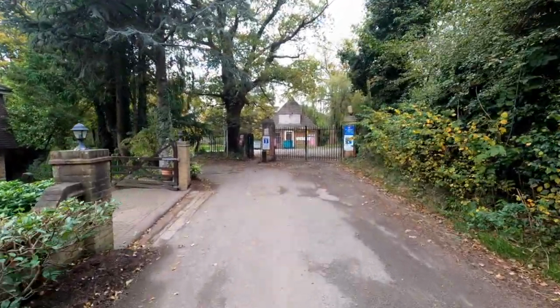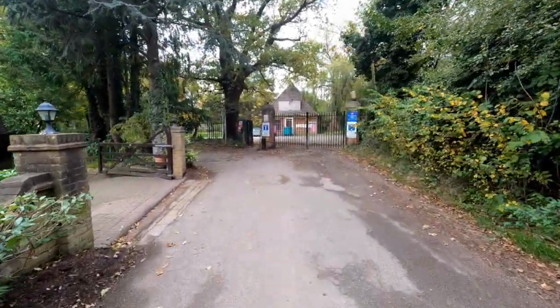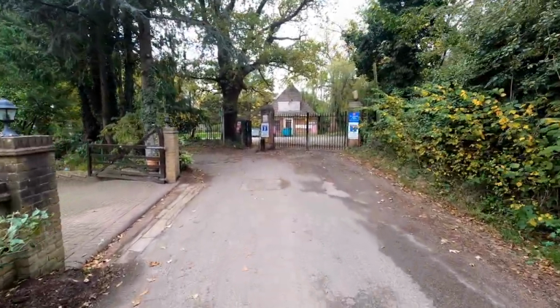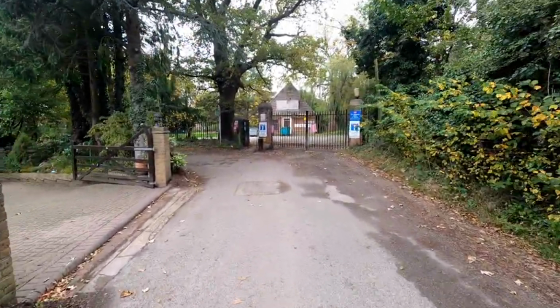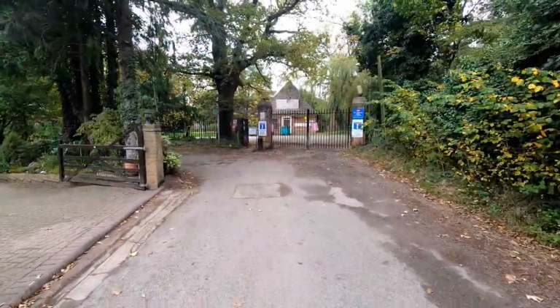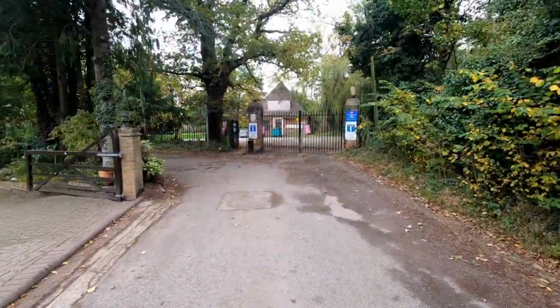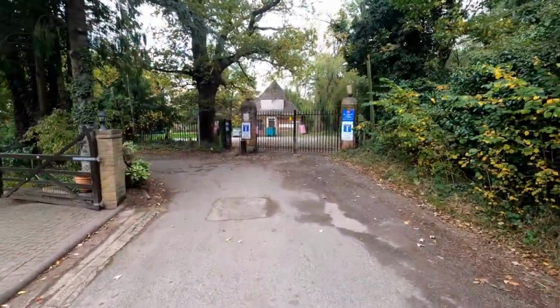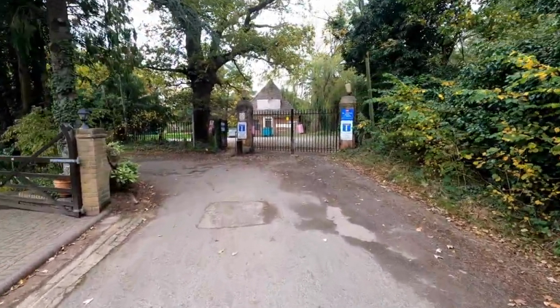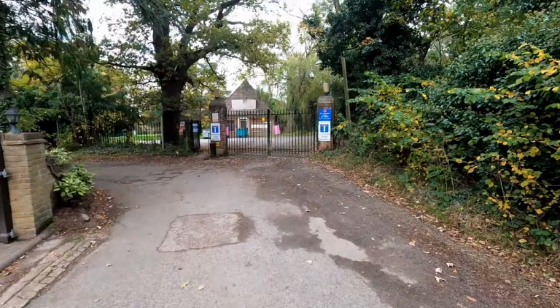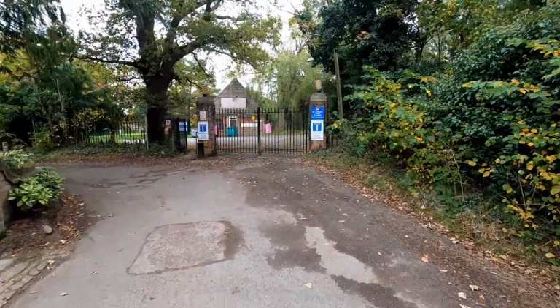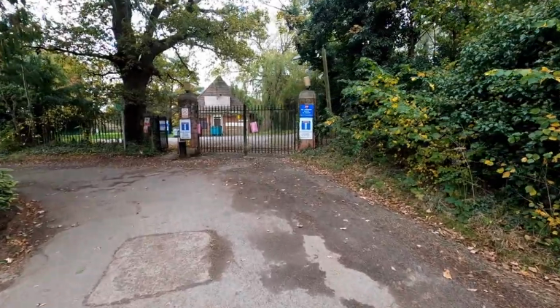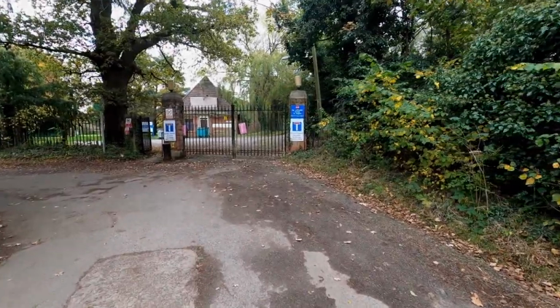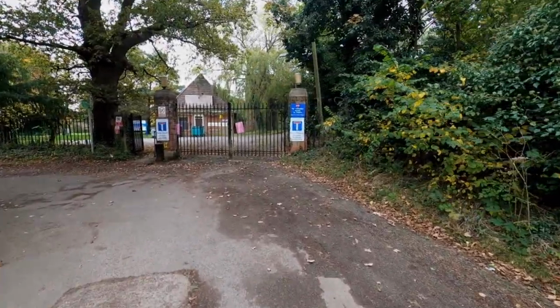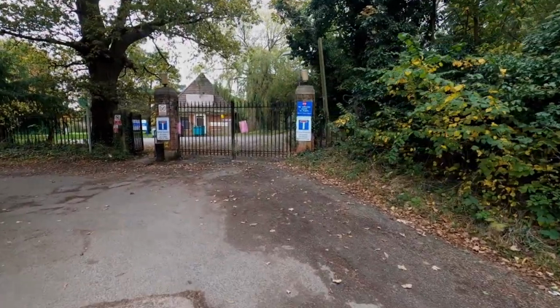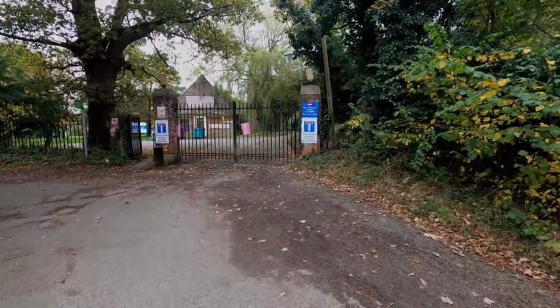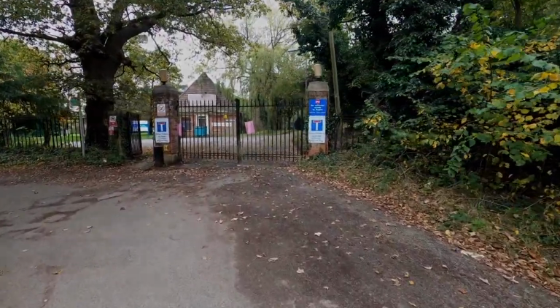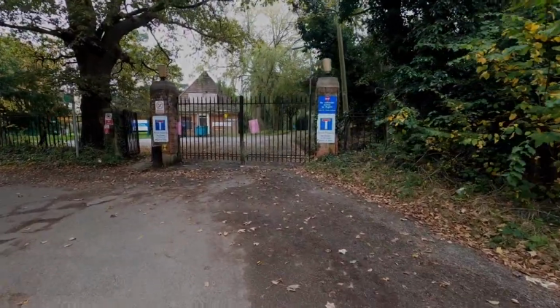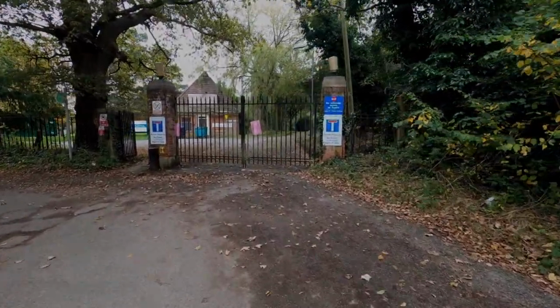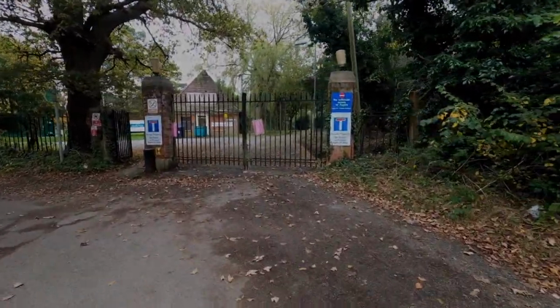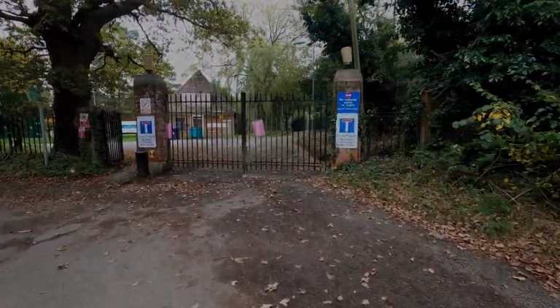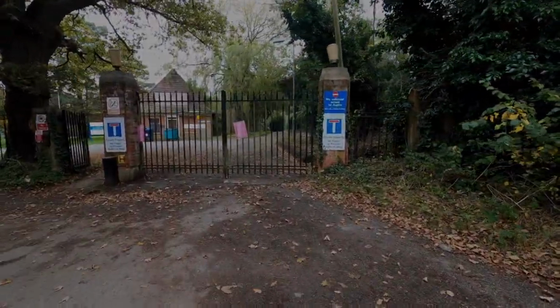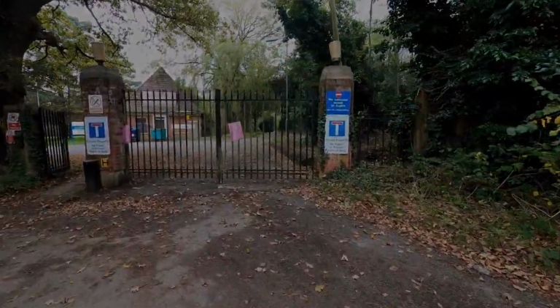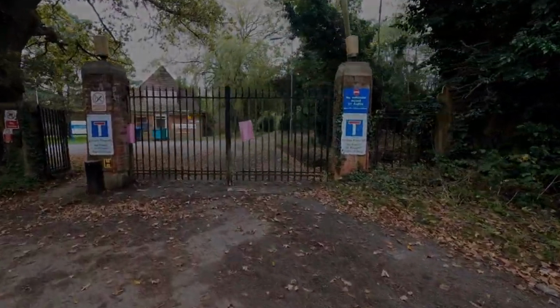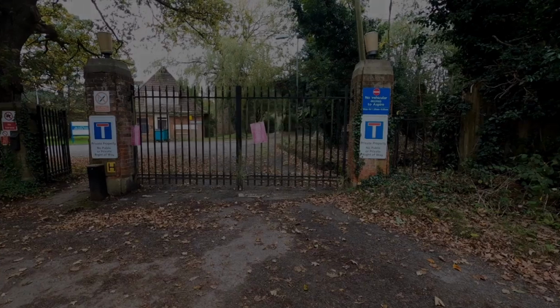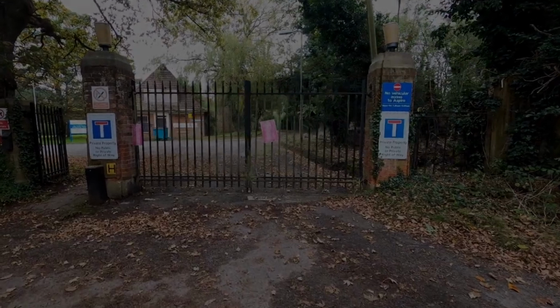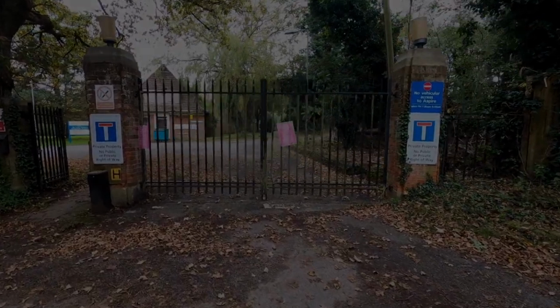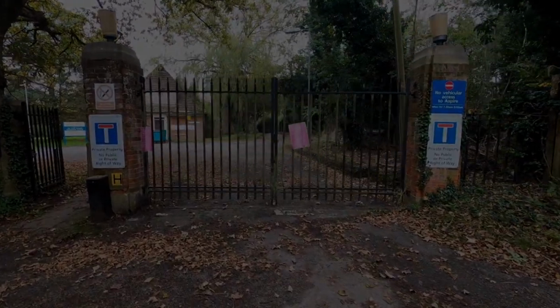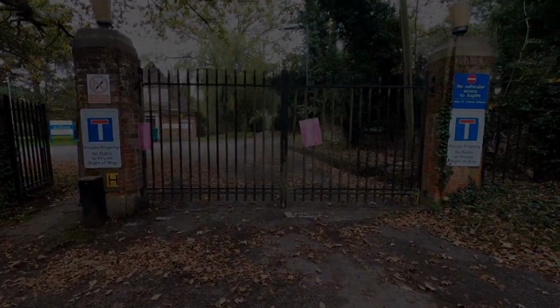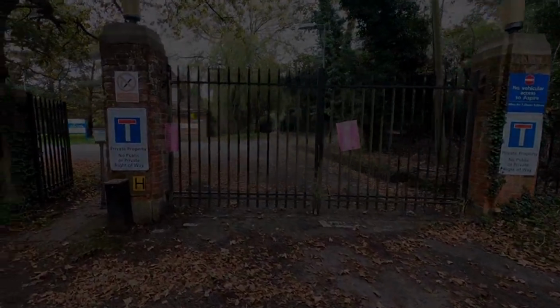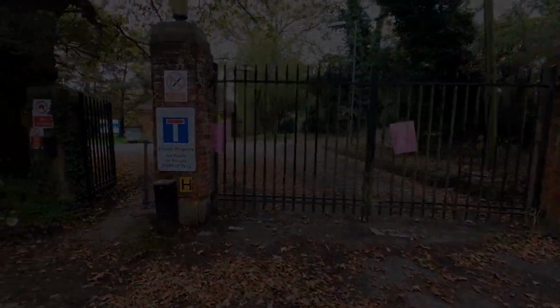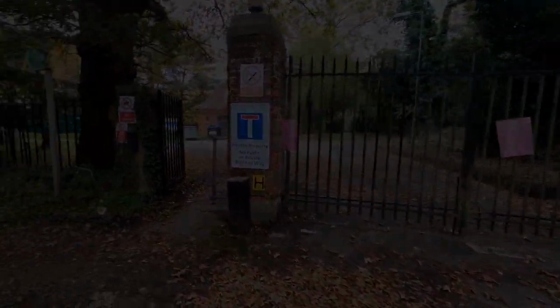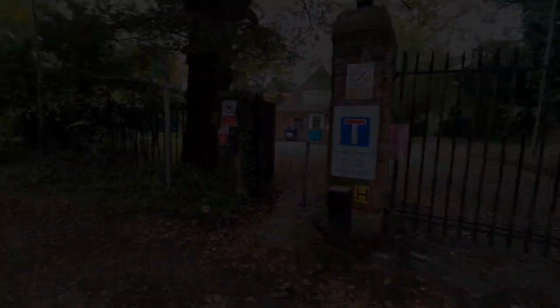Anyways, that's enough history. Let's explore the spooky remains of the Zachary Merton Ward at the Royal National Arthropaedic Hospital.